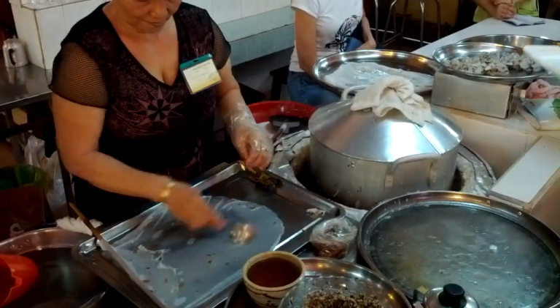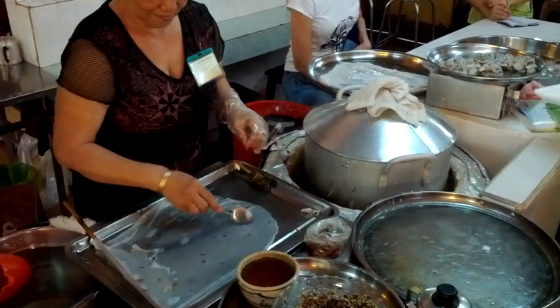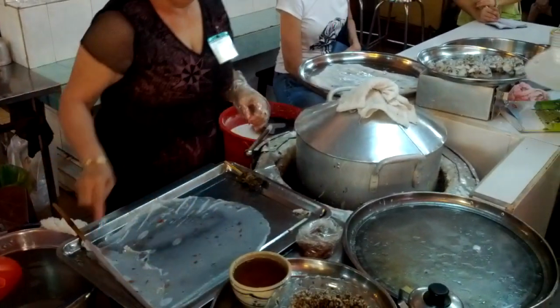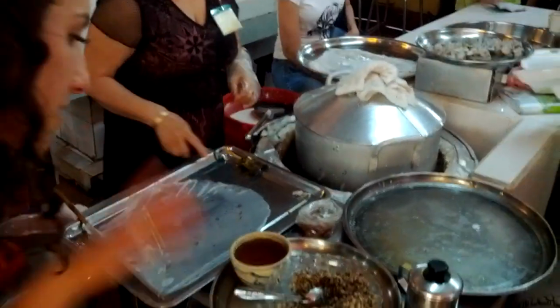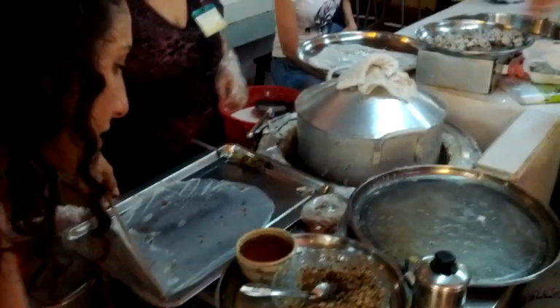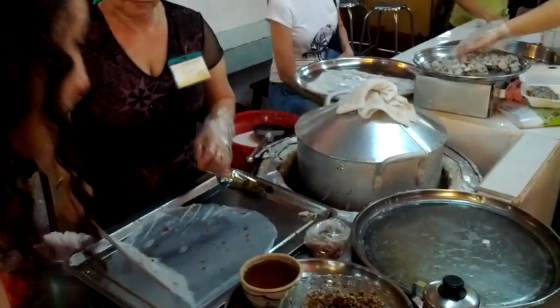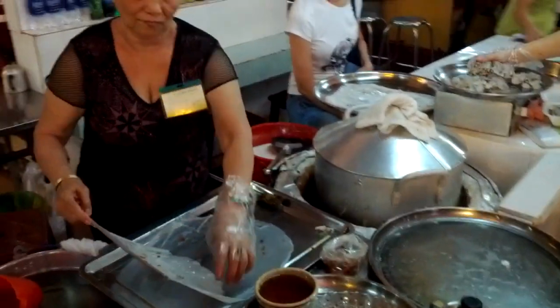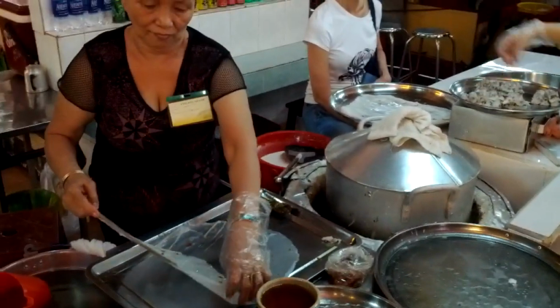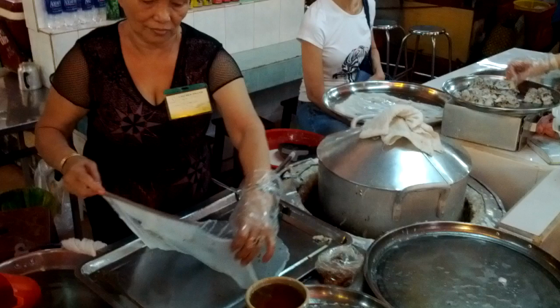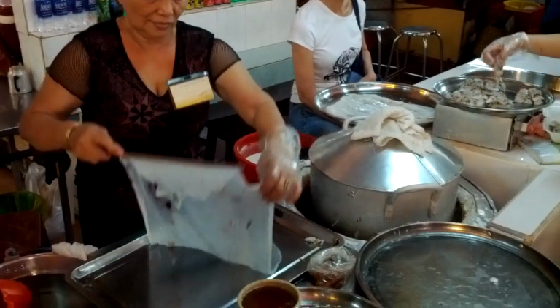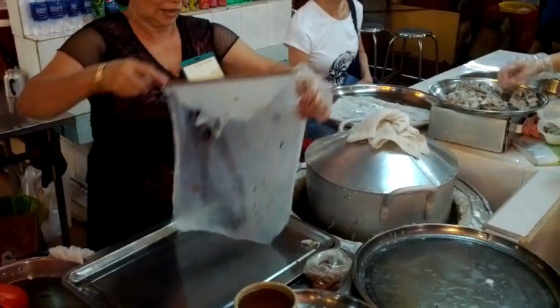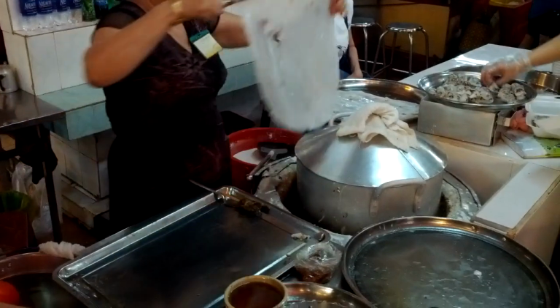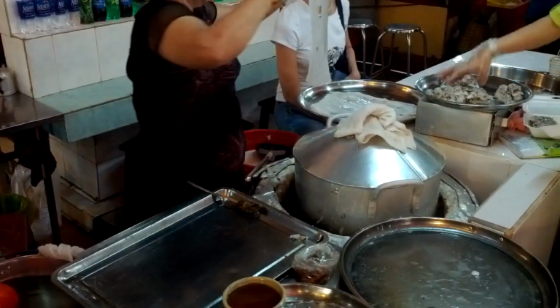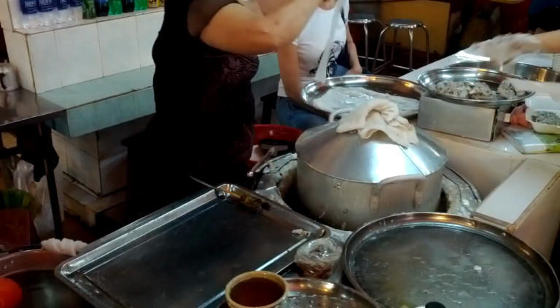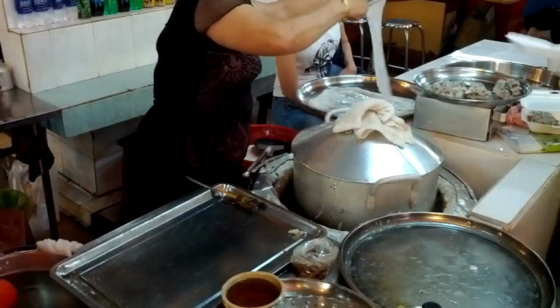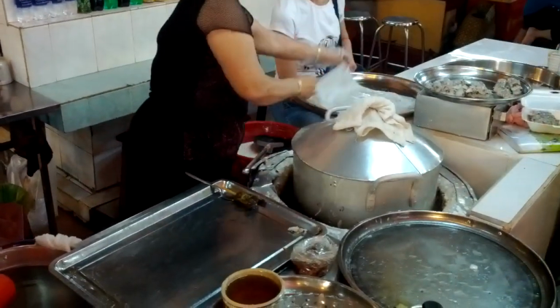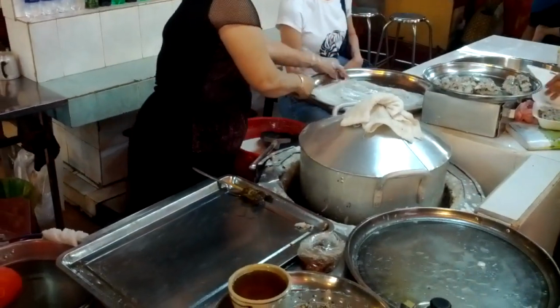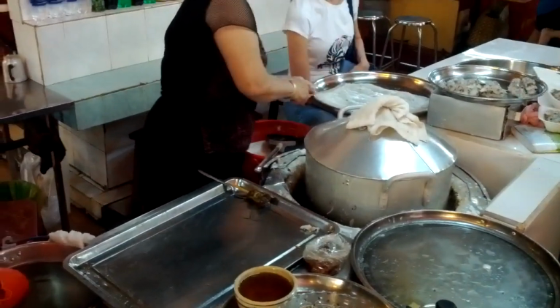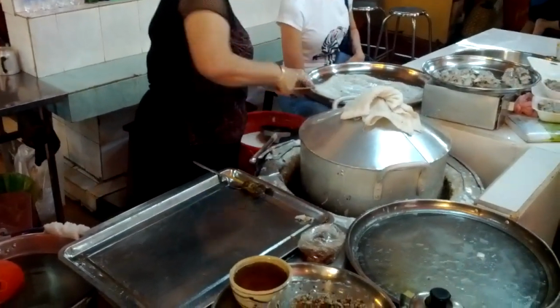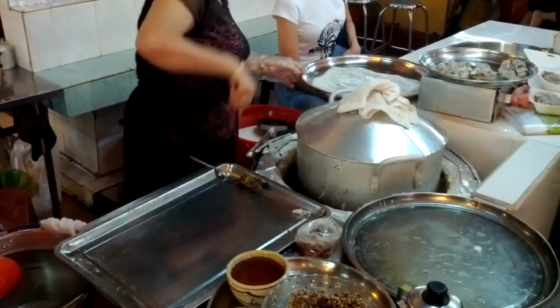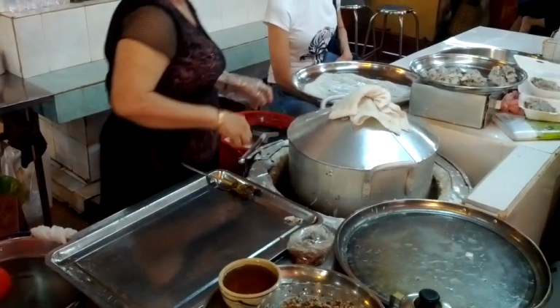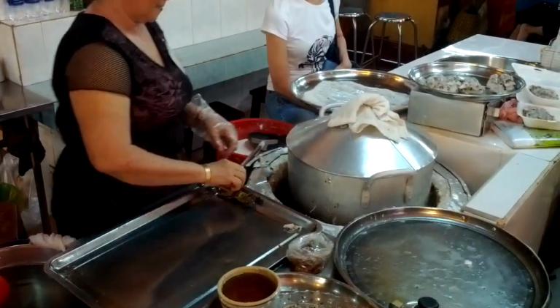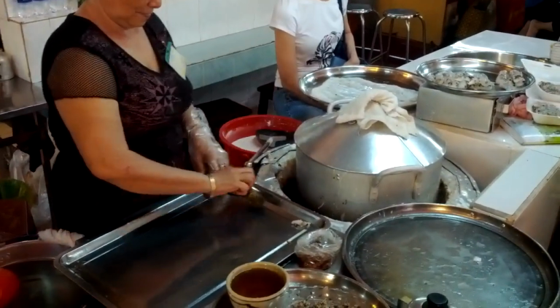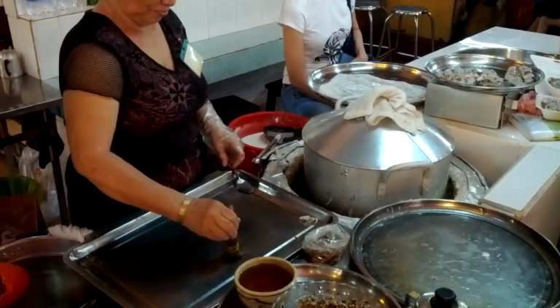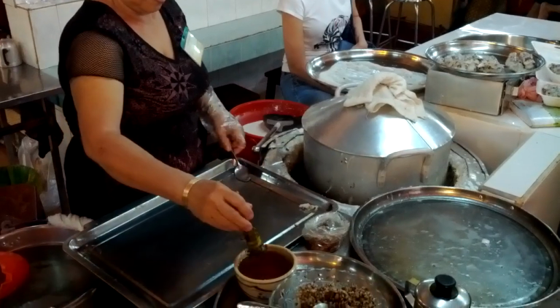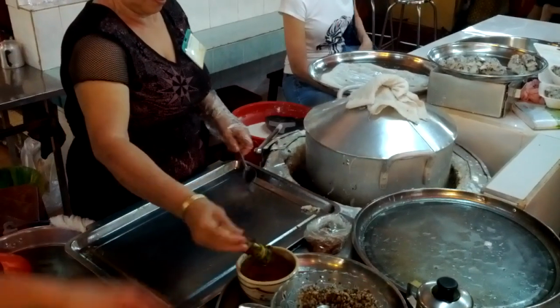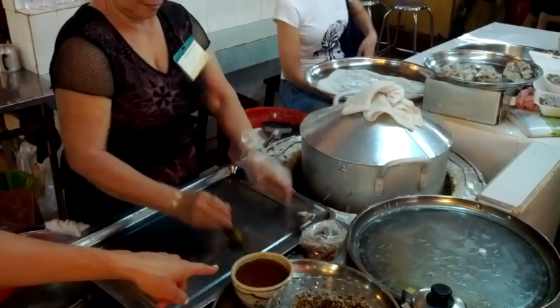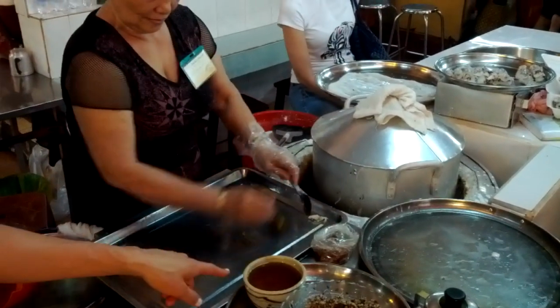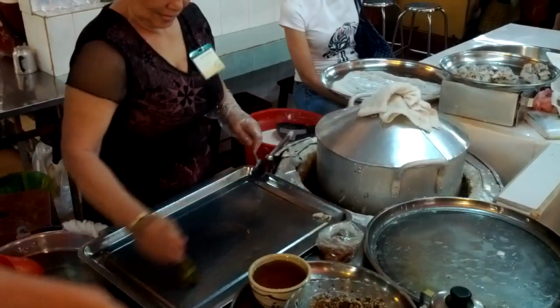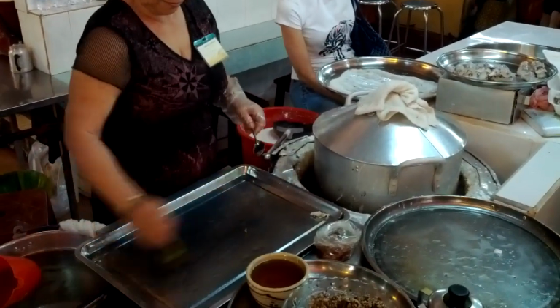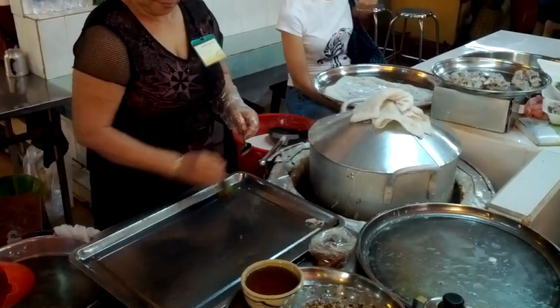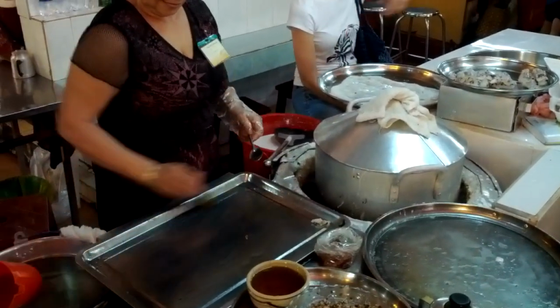What is this? Nuts? No, no, no. They are pork meat, ground pork with mushrooms. Ground pork. And what's this? Oil — makes it not sticky.